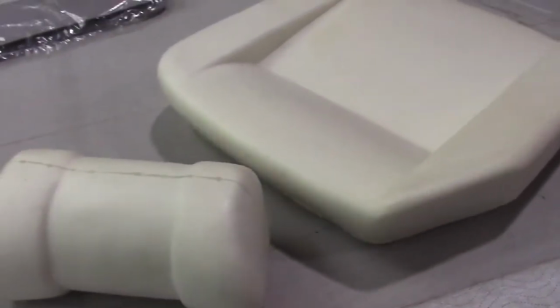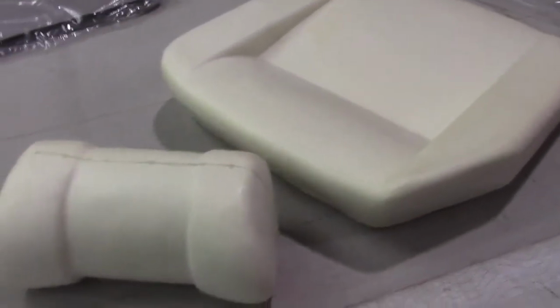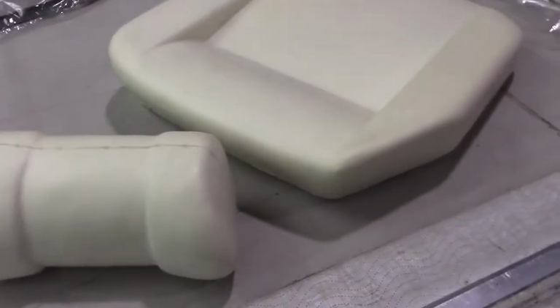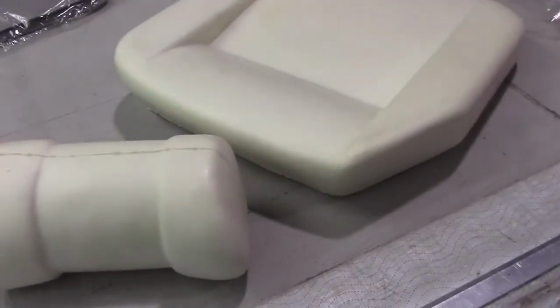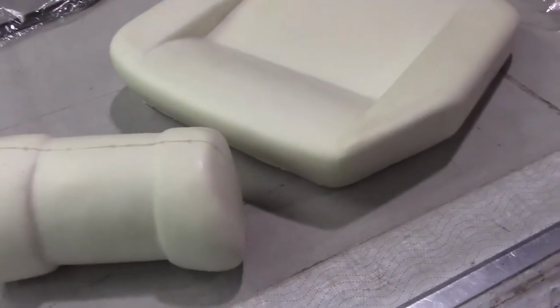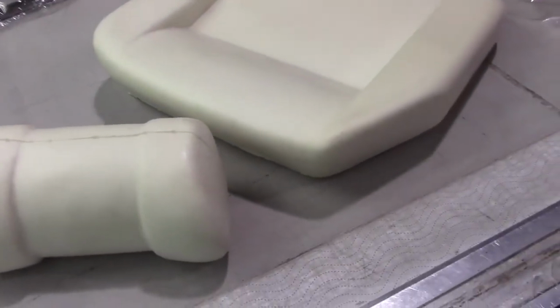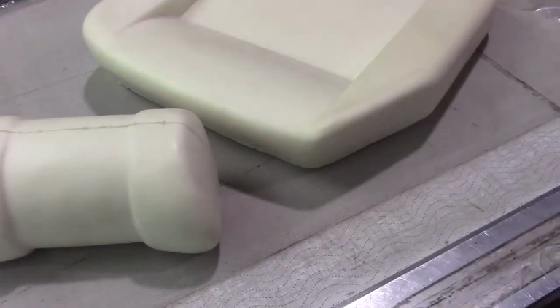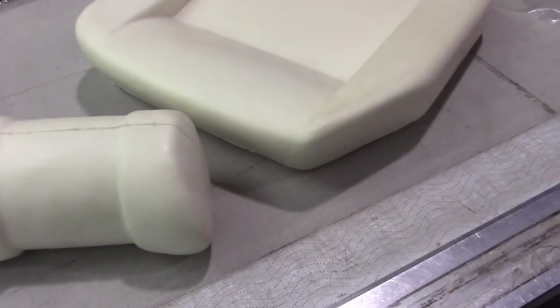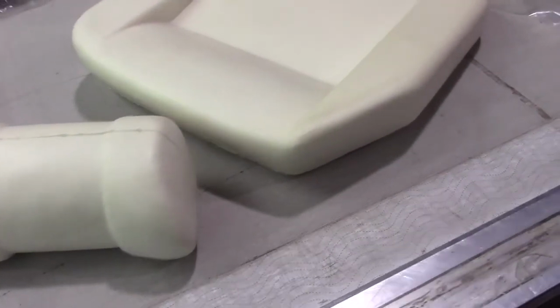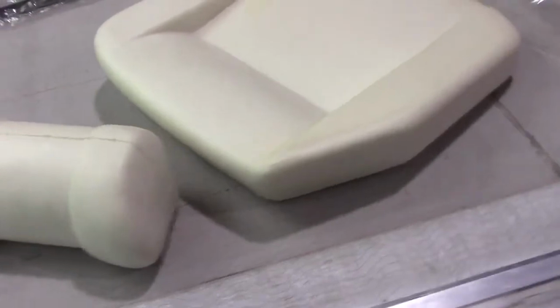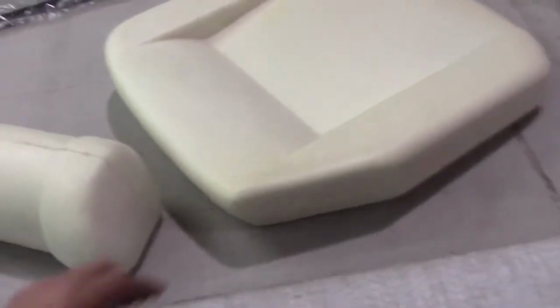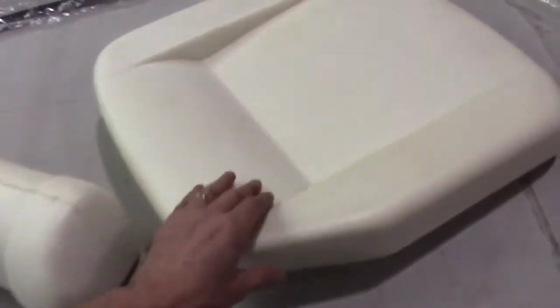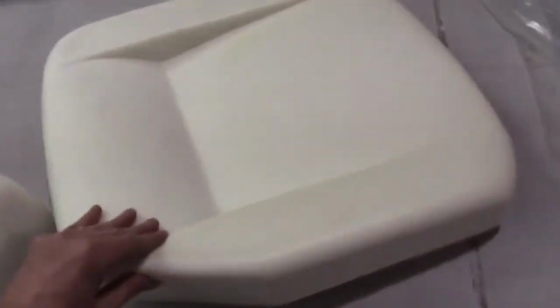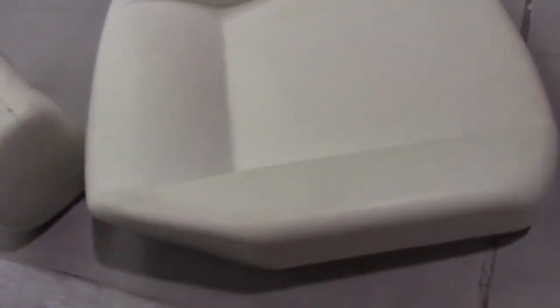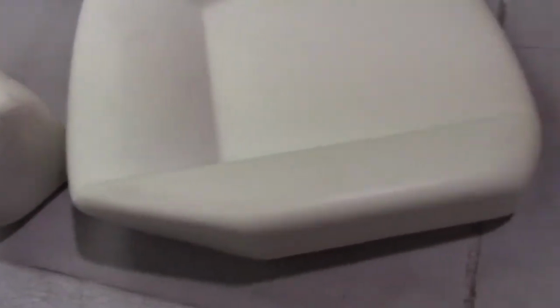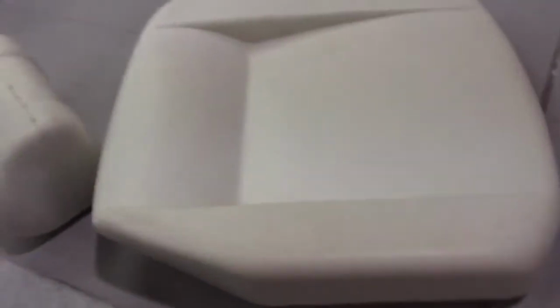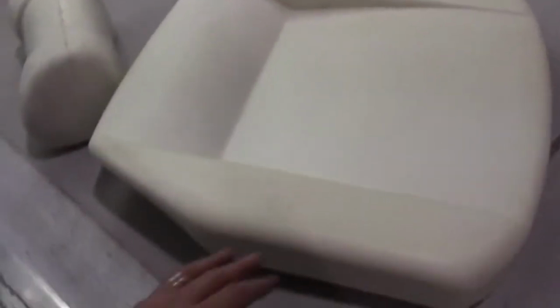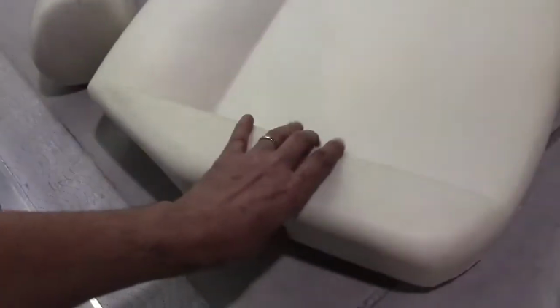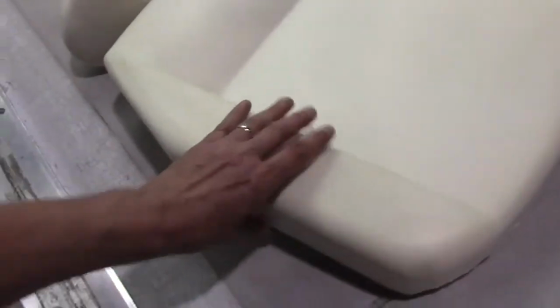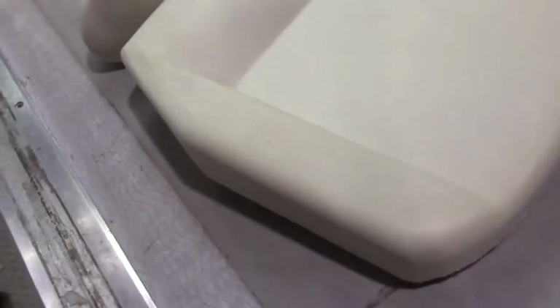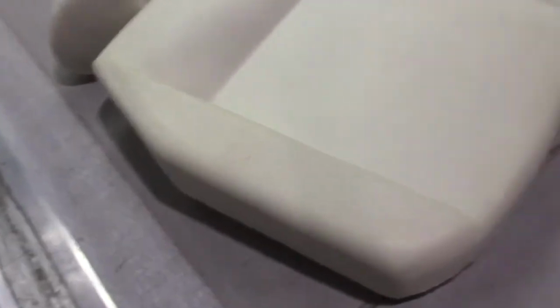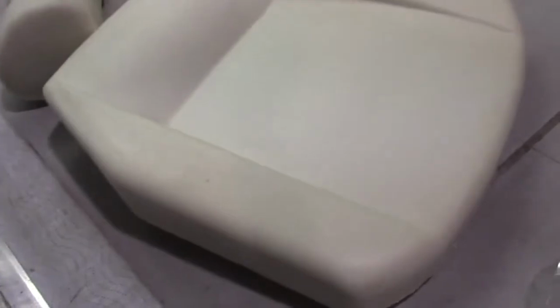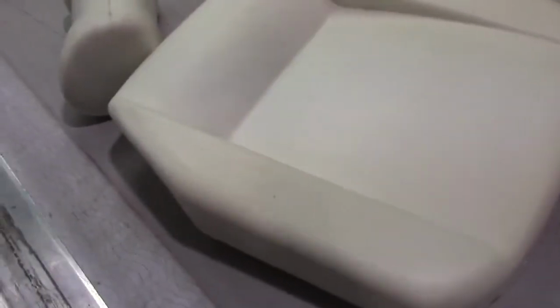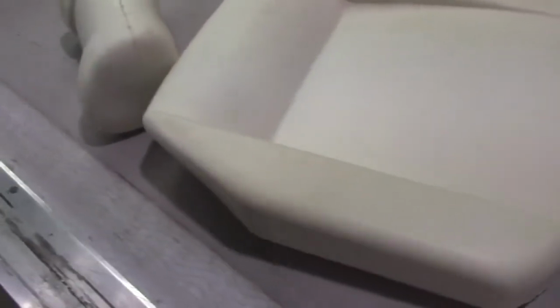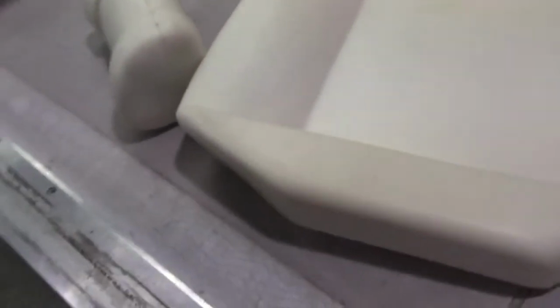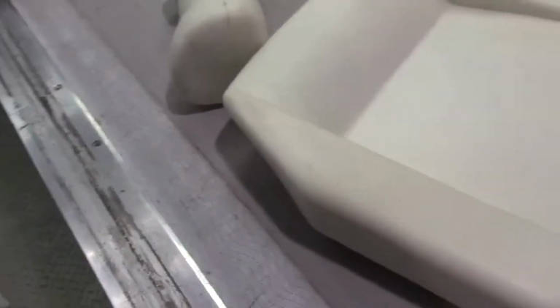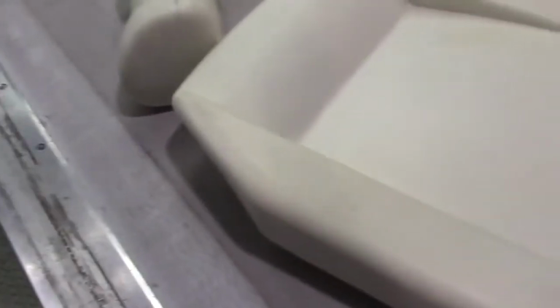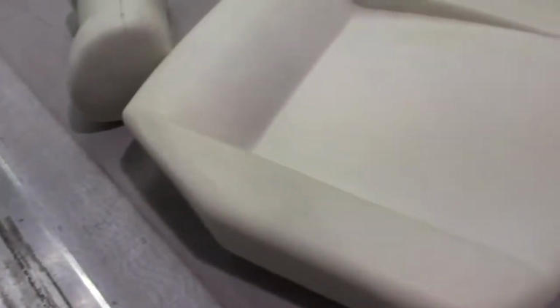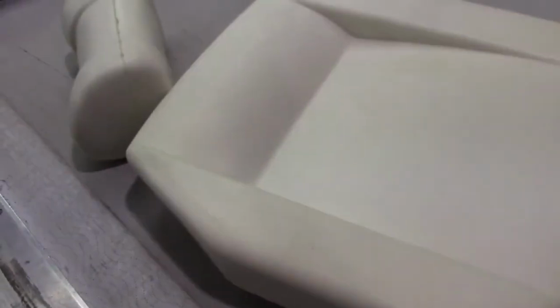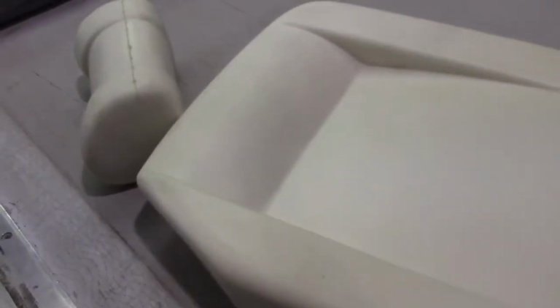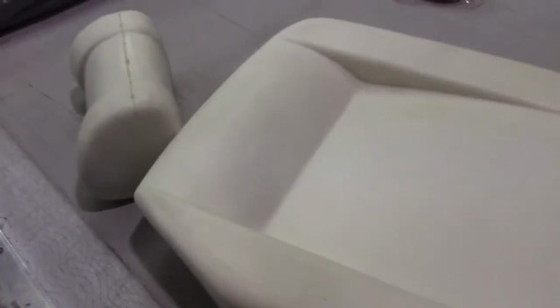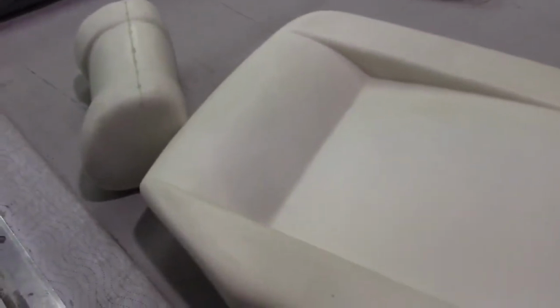We also offer the backrest foams, which we prefer to use polyfoam for. This replaces the original horse hair and hair lock material. We get great results with it, and that kit is also available from us.